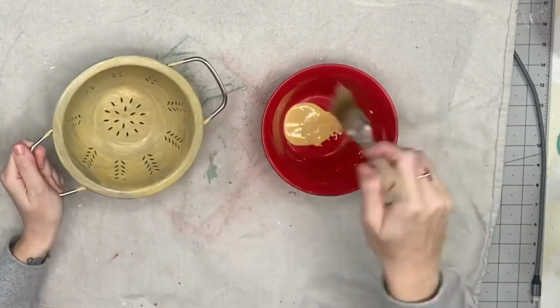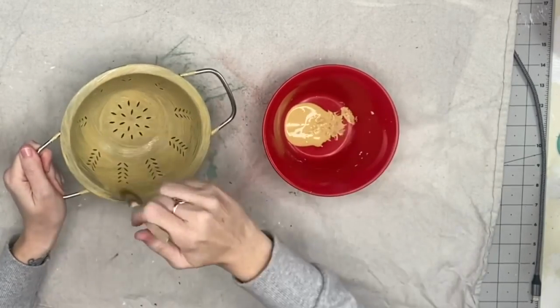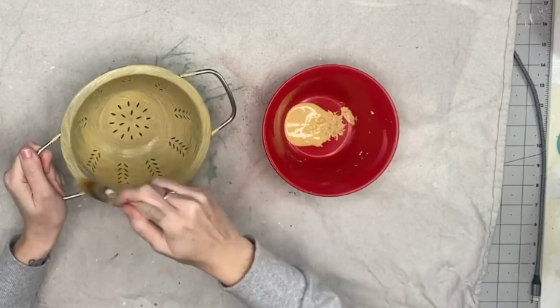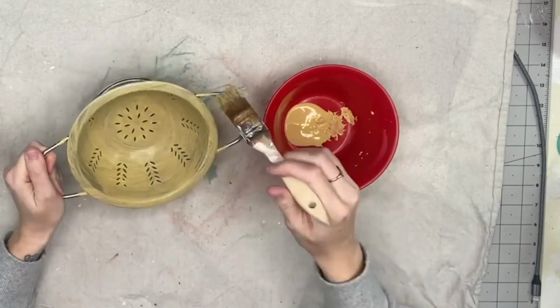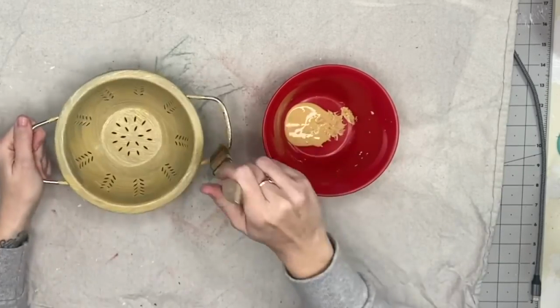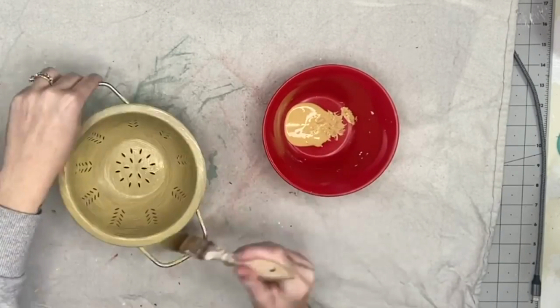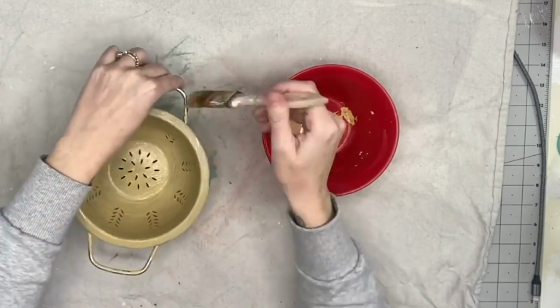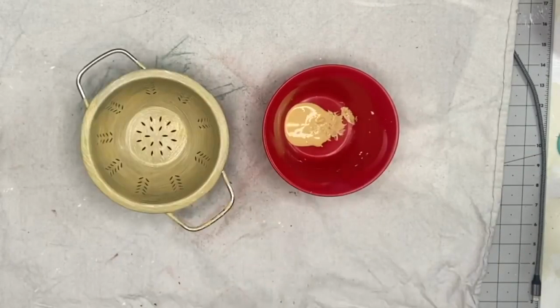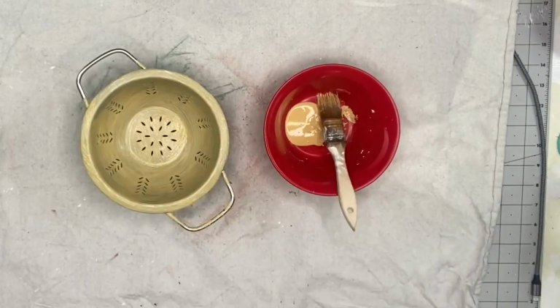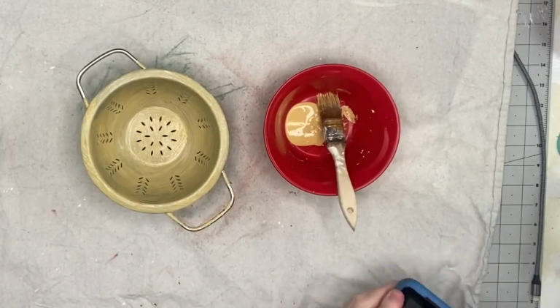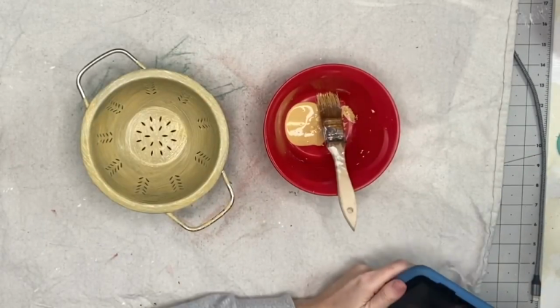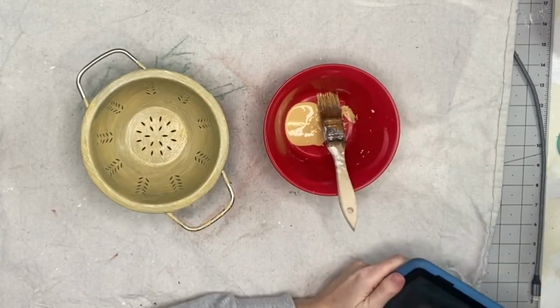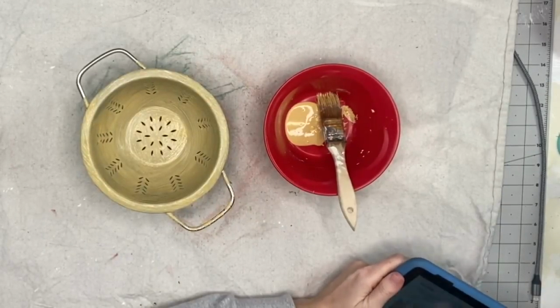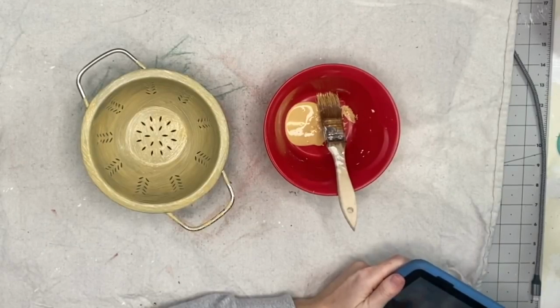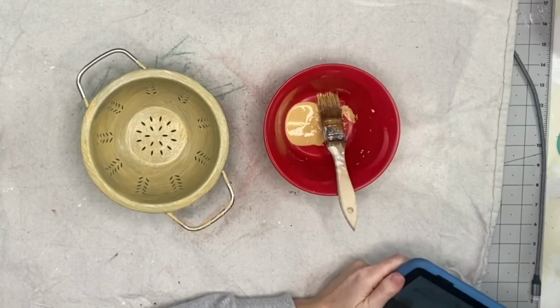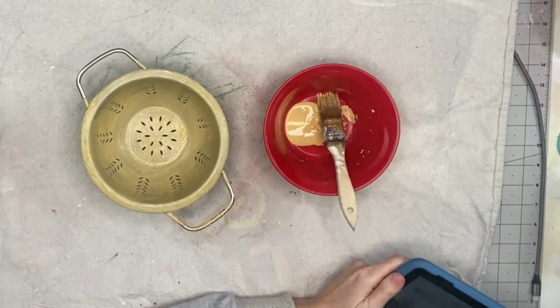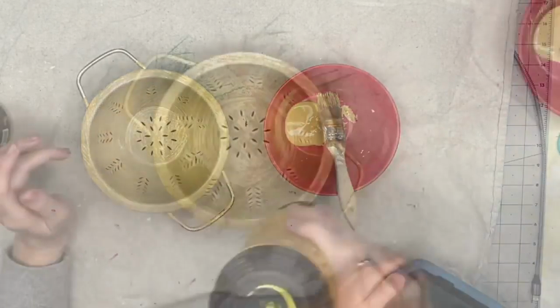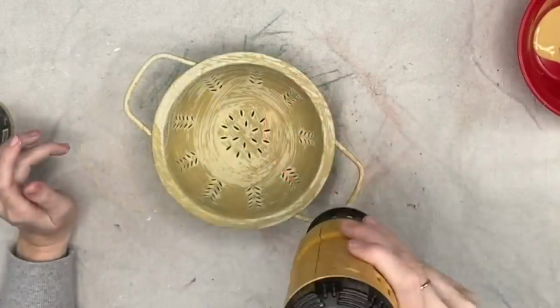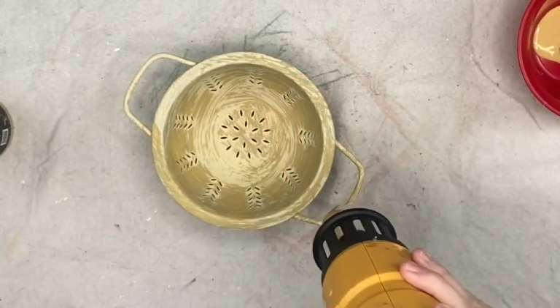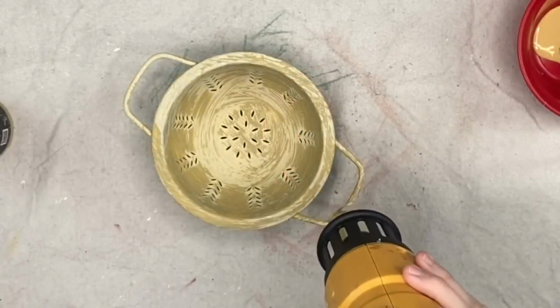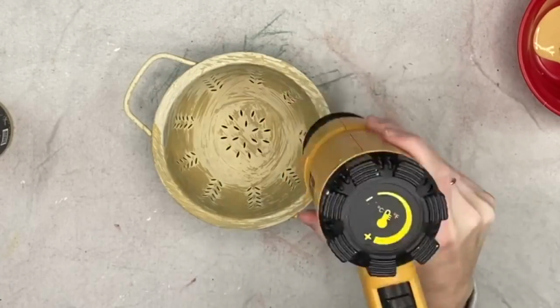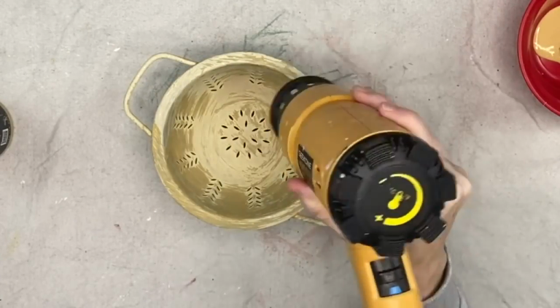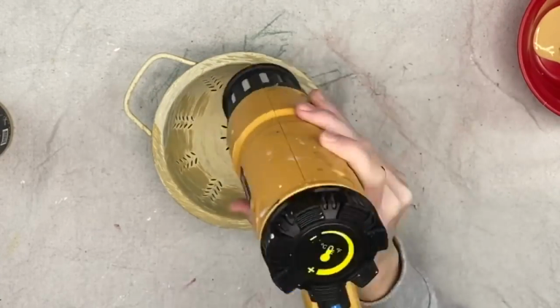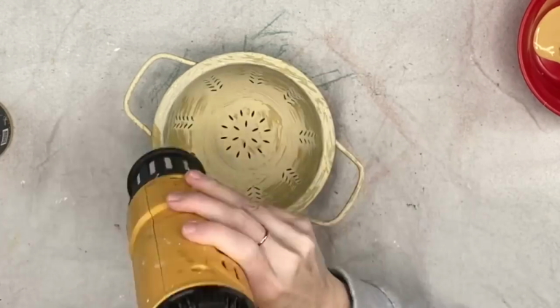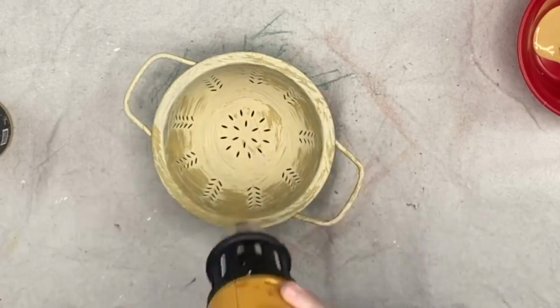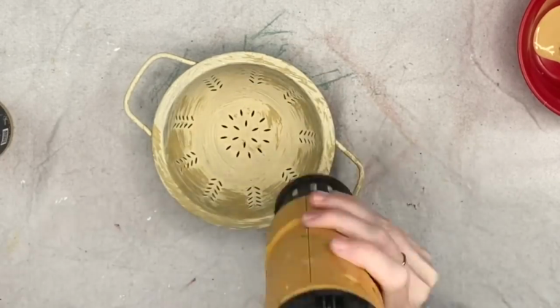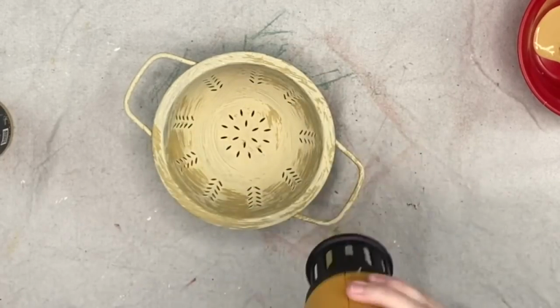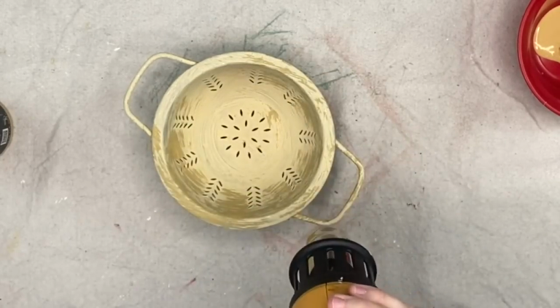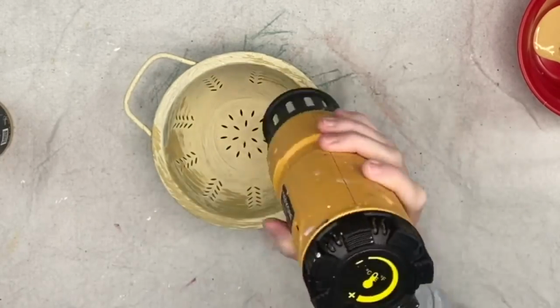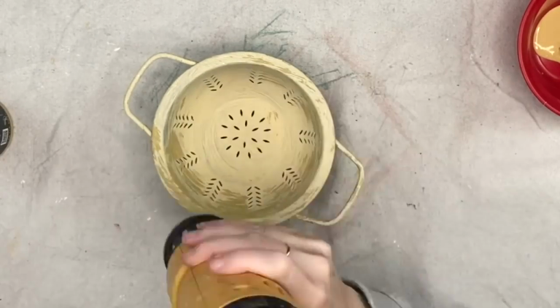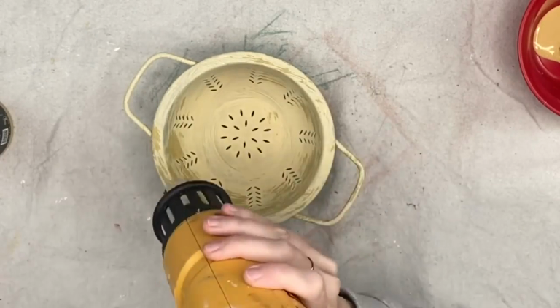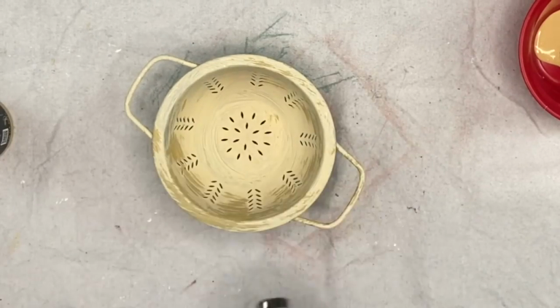So I'm going to paint the front, the back, the sides, the handles, all of it. And this DIY Cake Batter, like yellow color, turns into the most beautiful, buttery yellow color when it dries down. Do you see that? It's gorgeous.